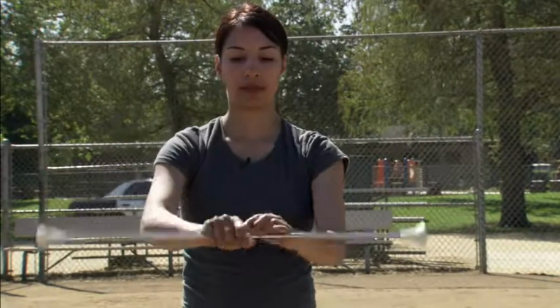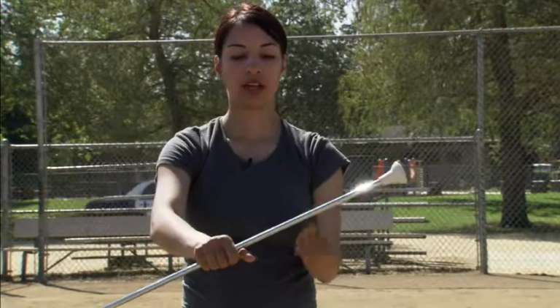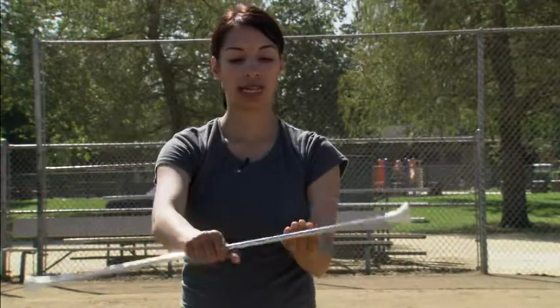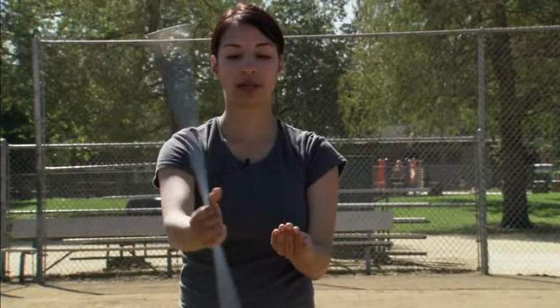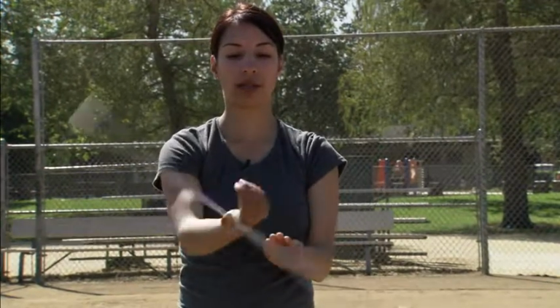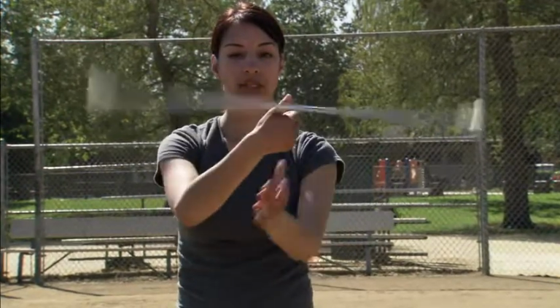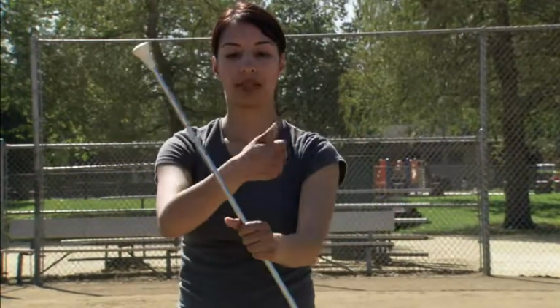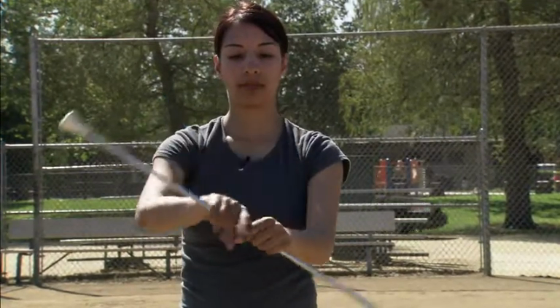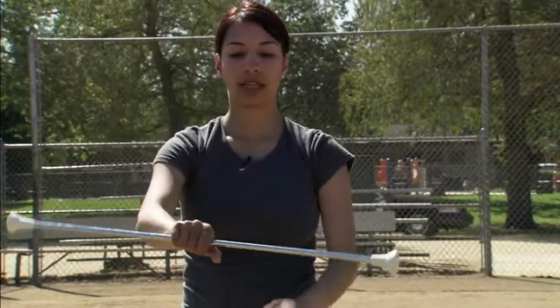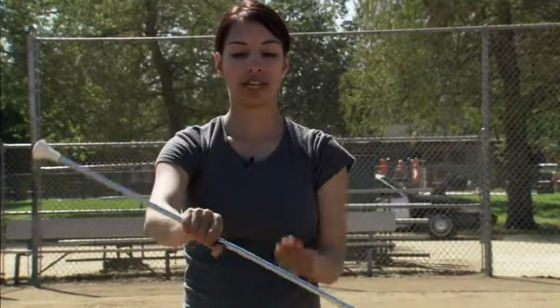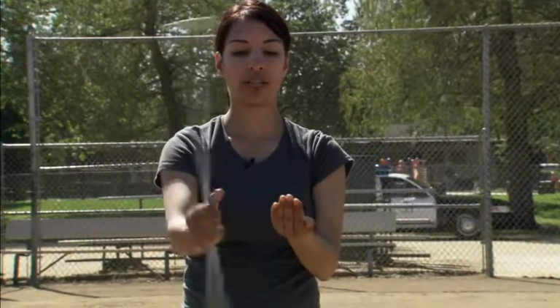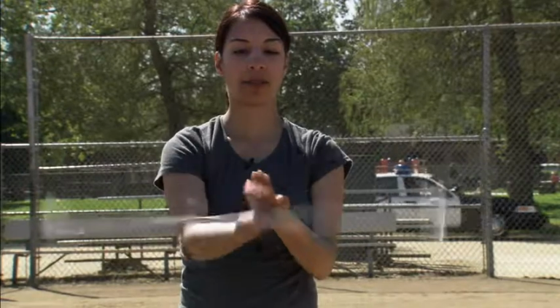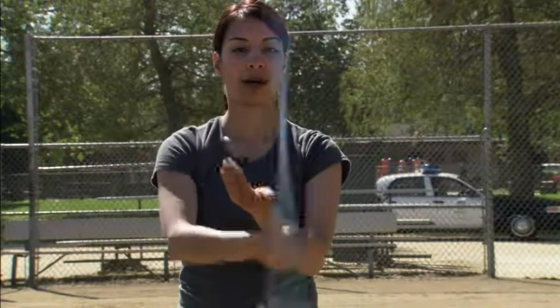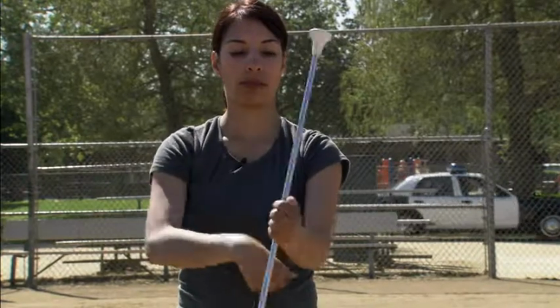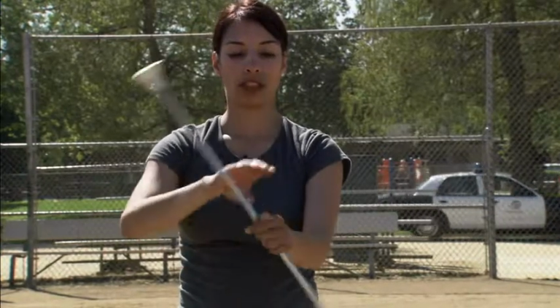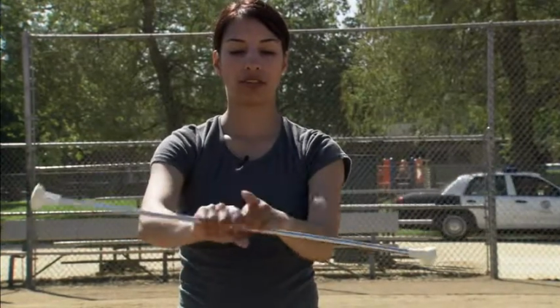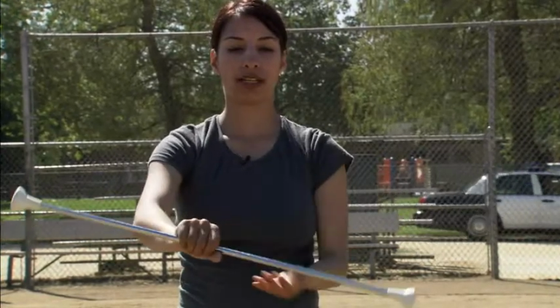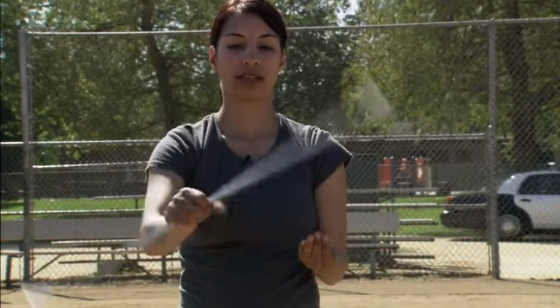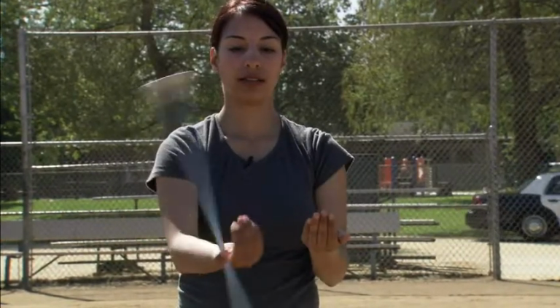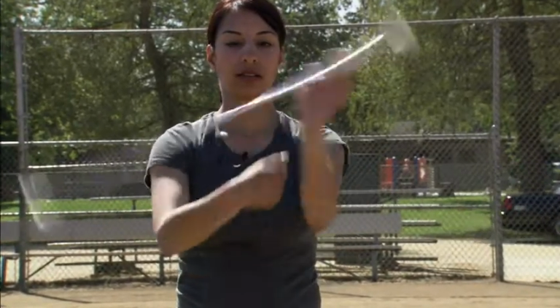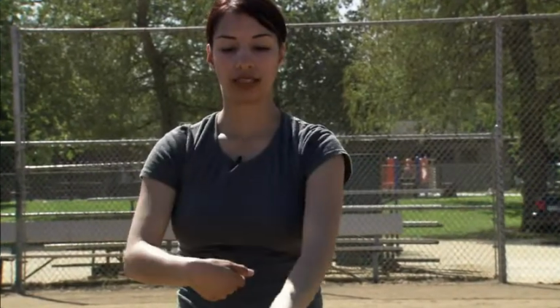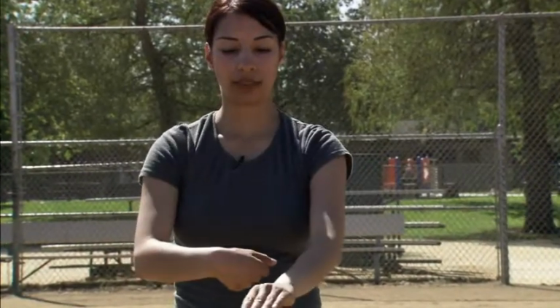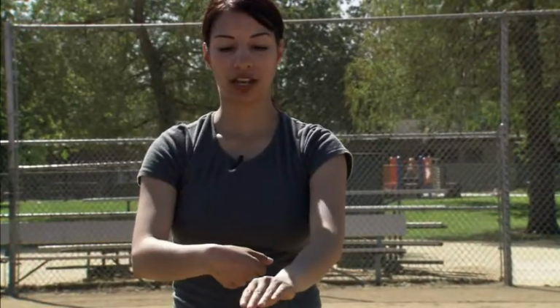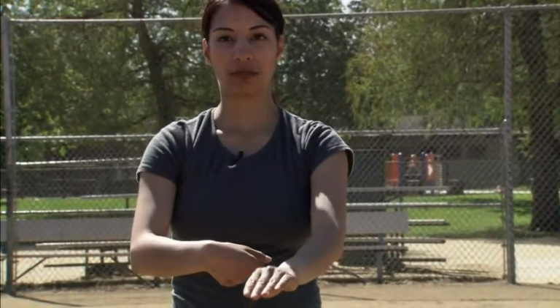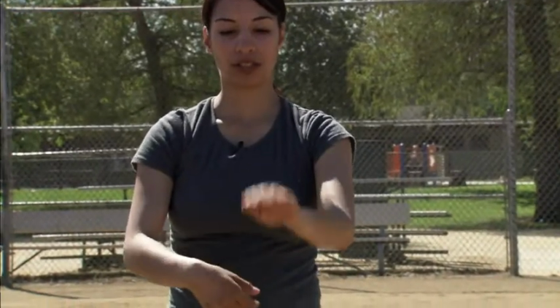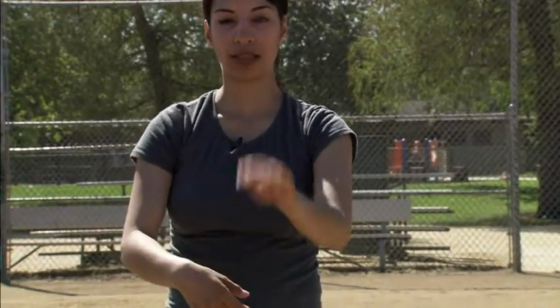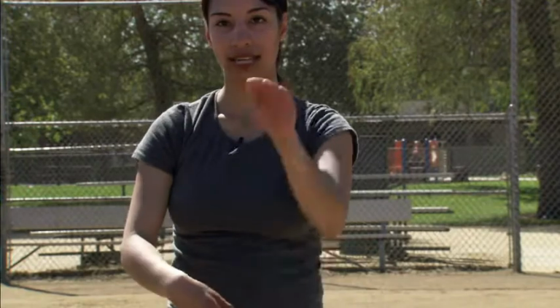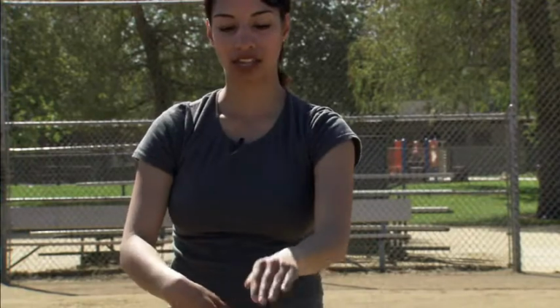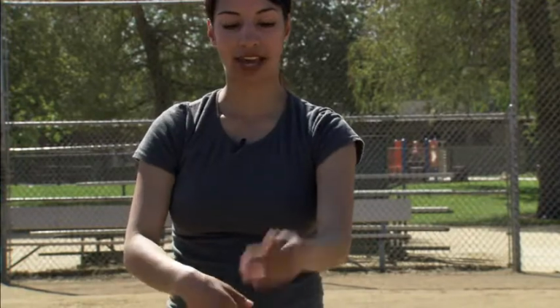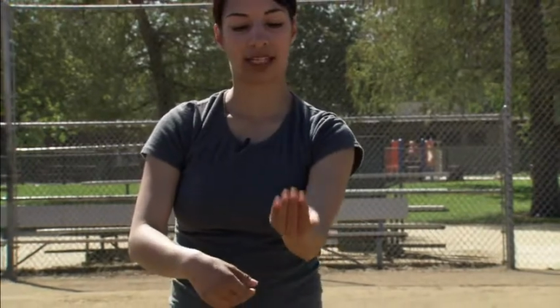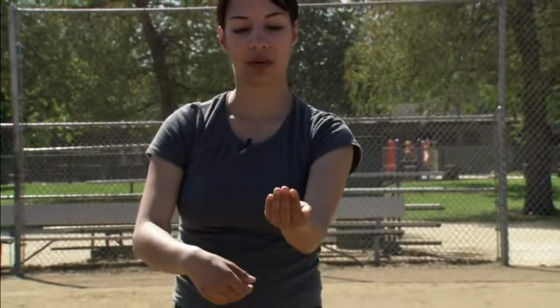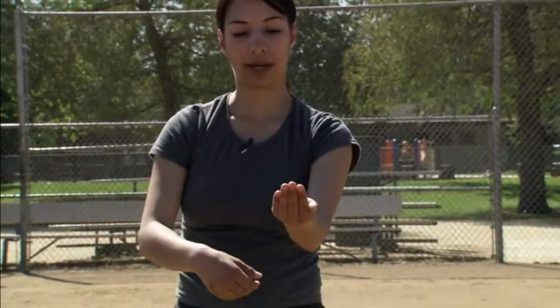And you always want to catch palm up as well. If you catch anywhere but palm up, you run the risk of slapping the baton downwards. So you don't want to catch like that — you want to catch palm up.